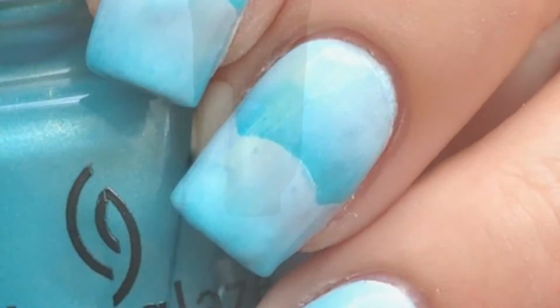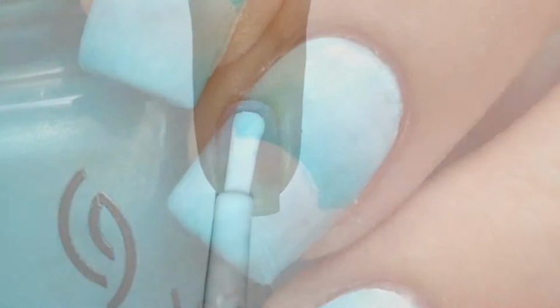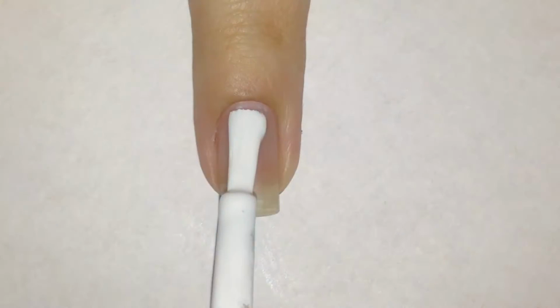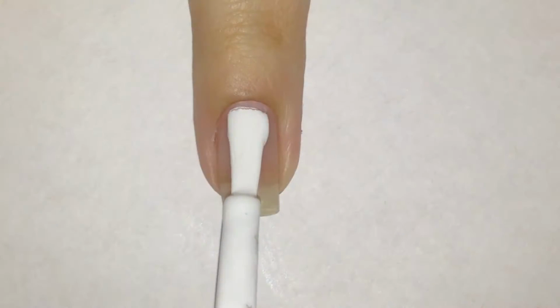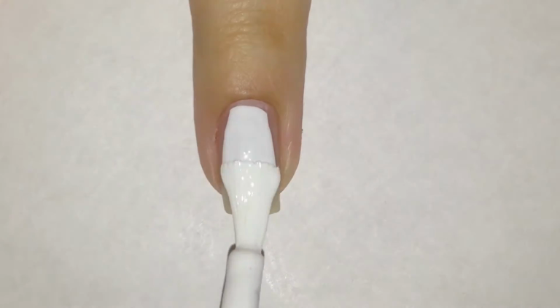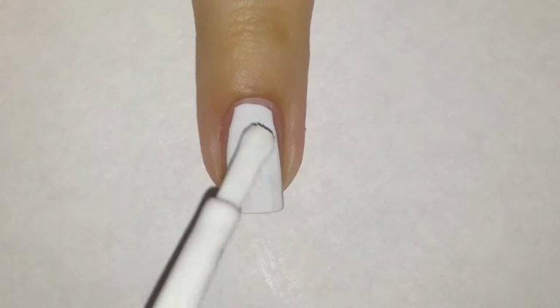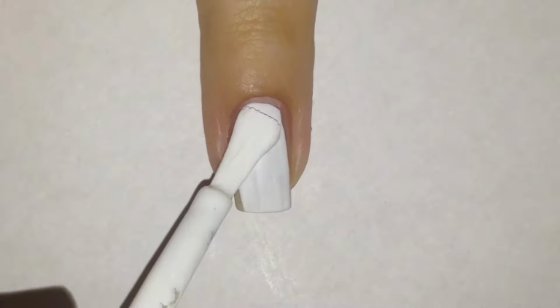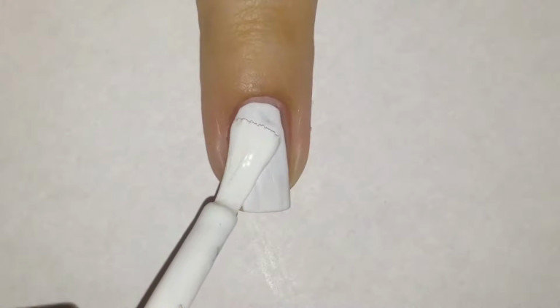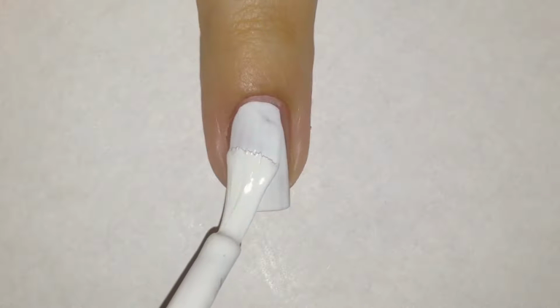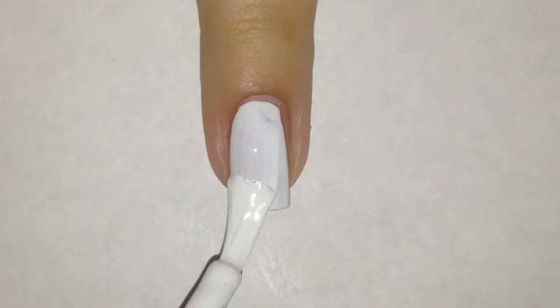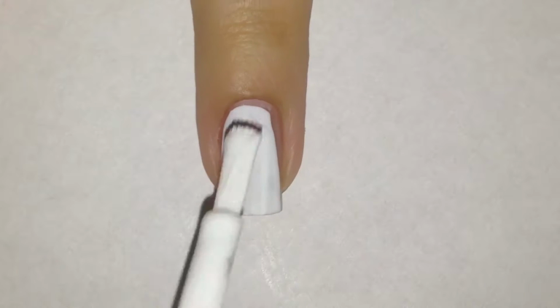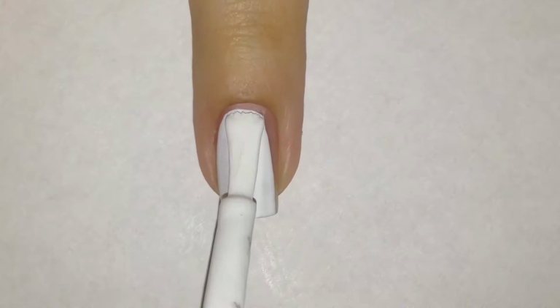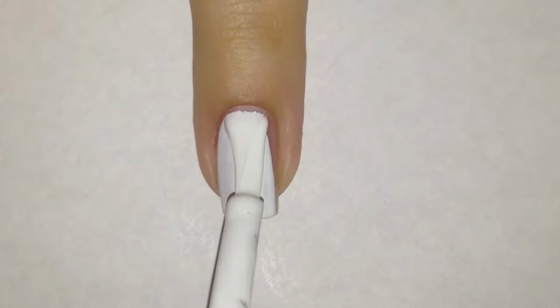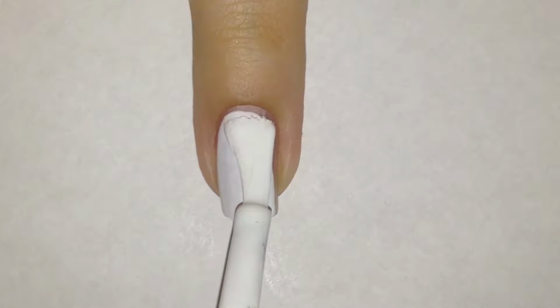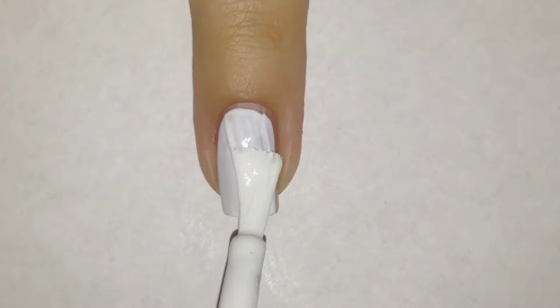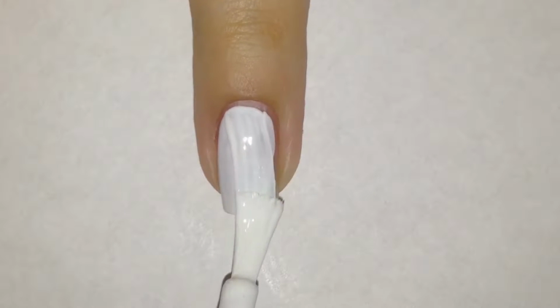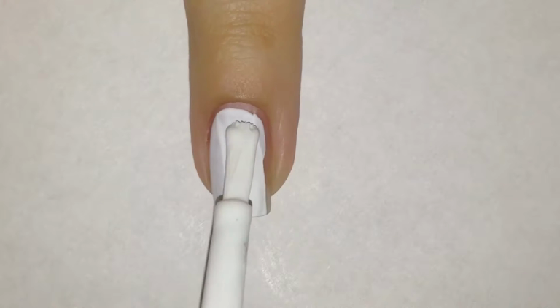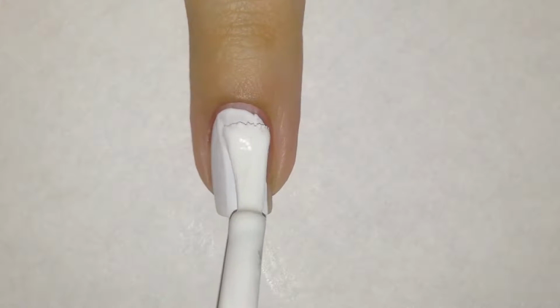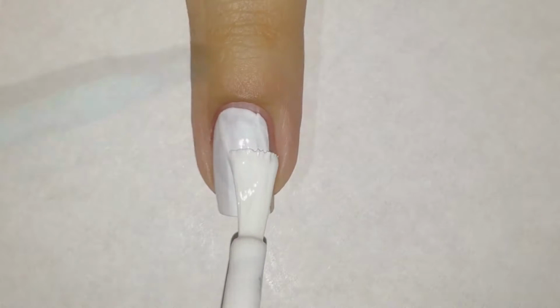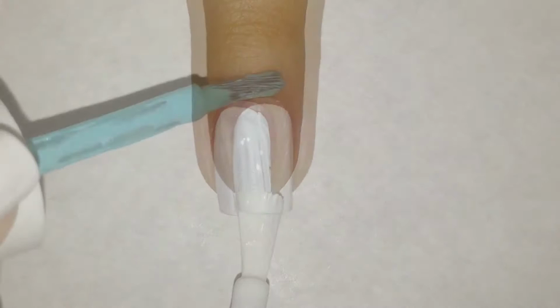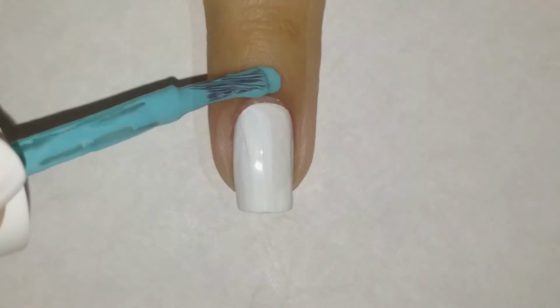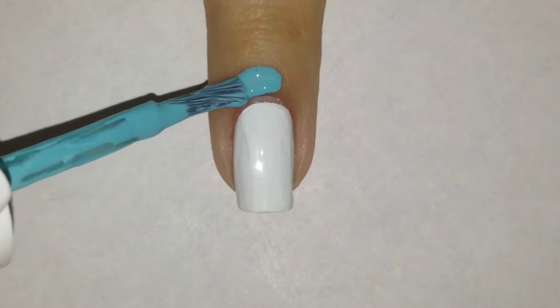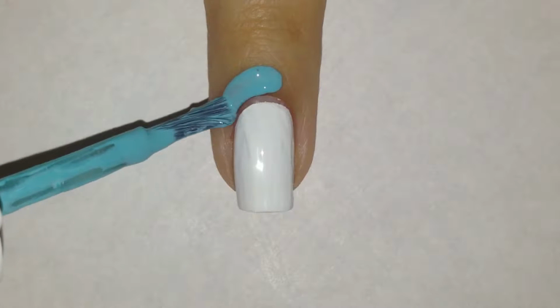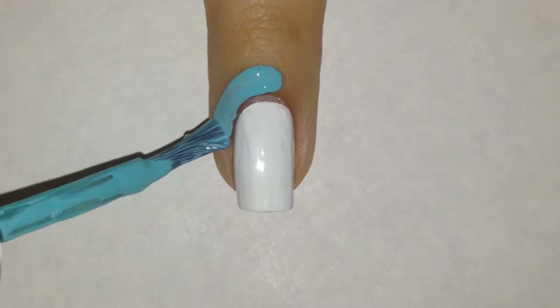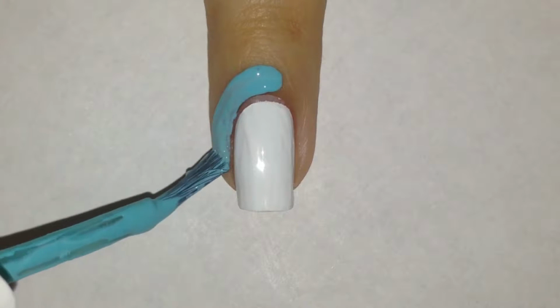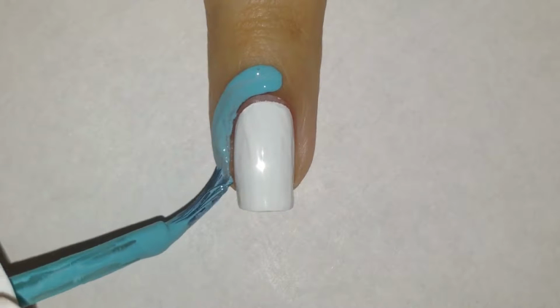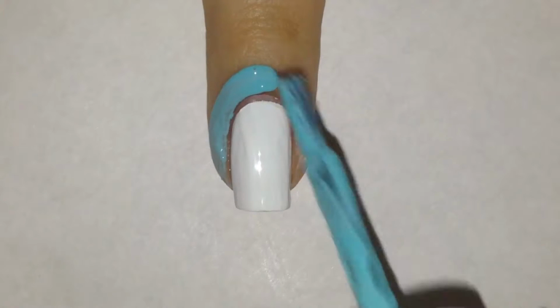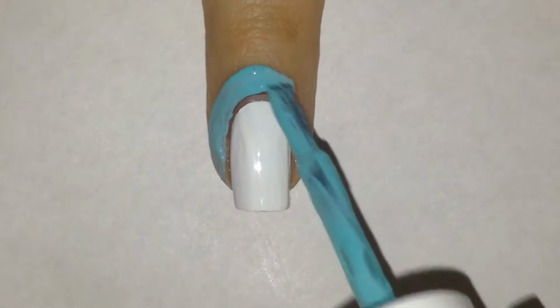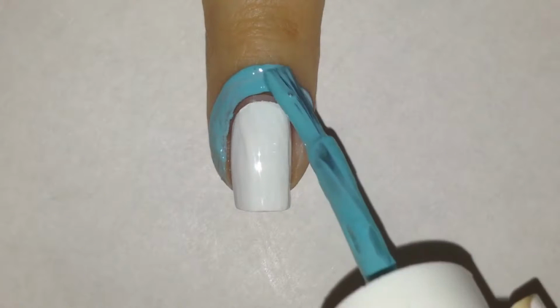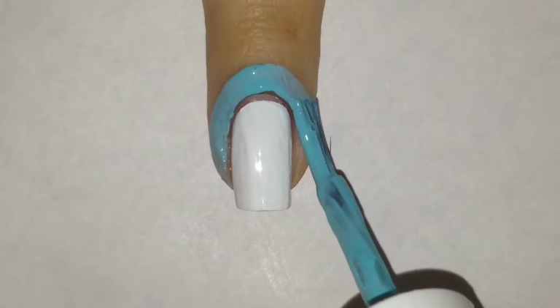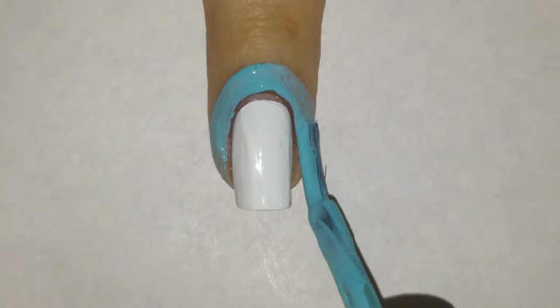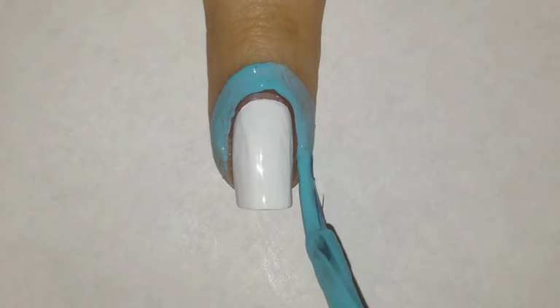To start off, I'm using a white nail polish as a base for my gradient. Then I'm going to apply a liquid latex to protect my skin around my nail from the gradient.